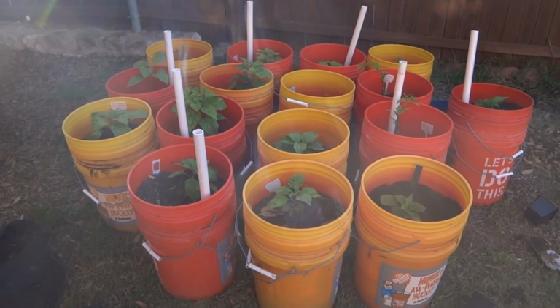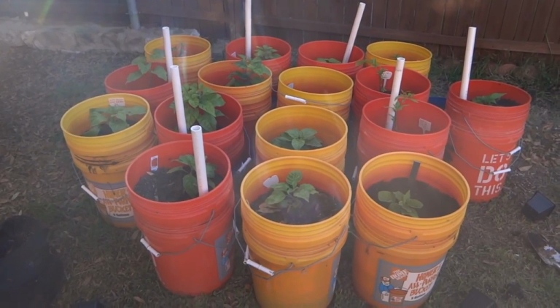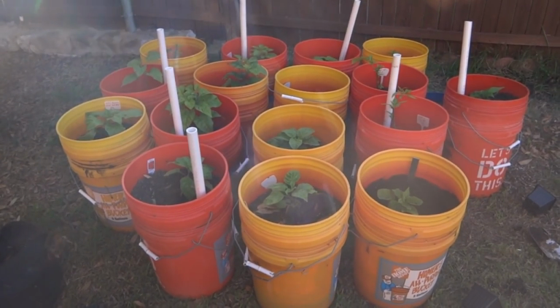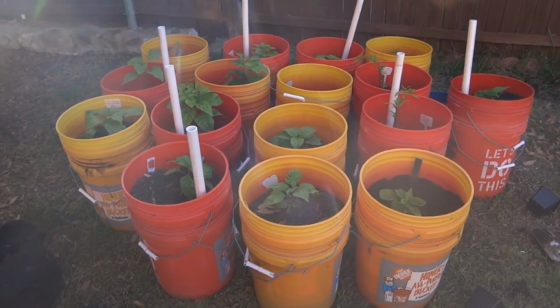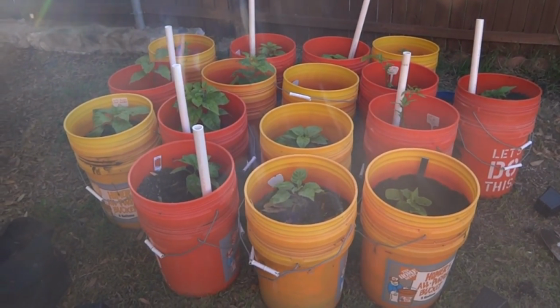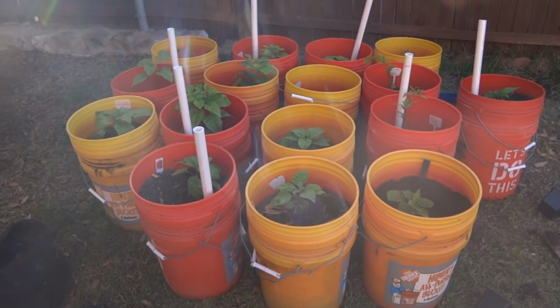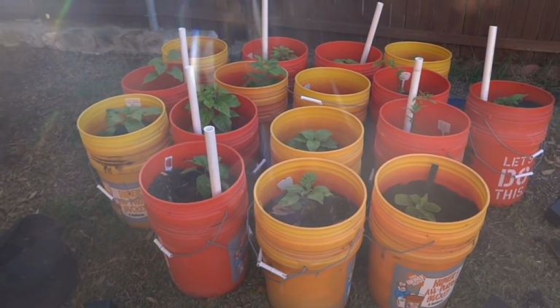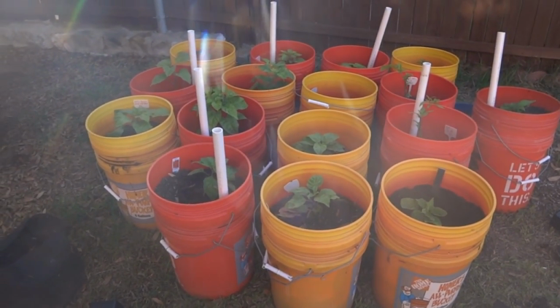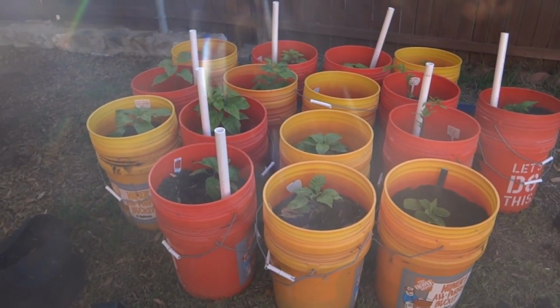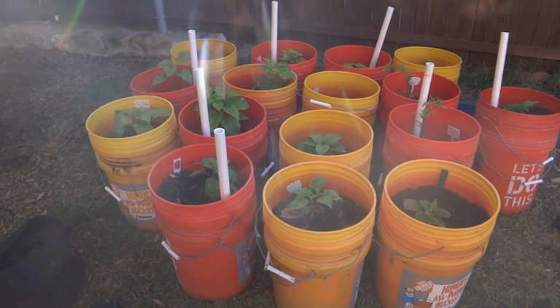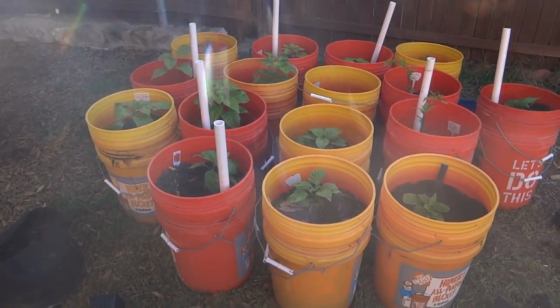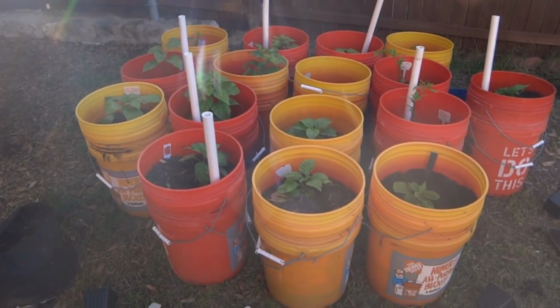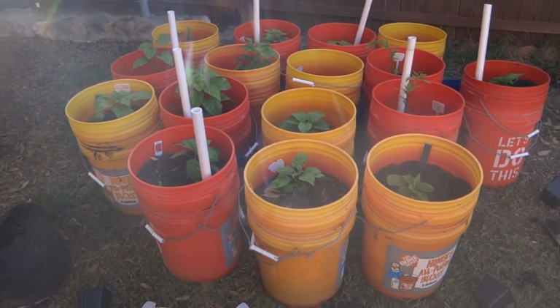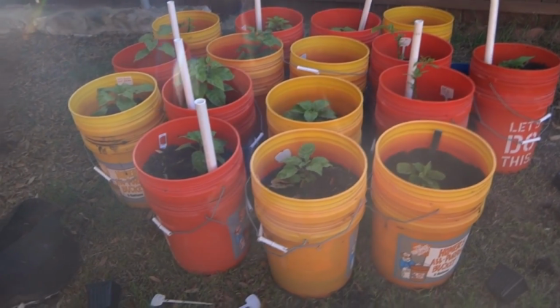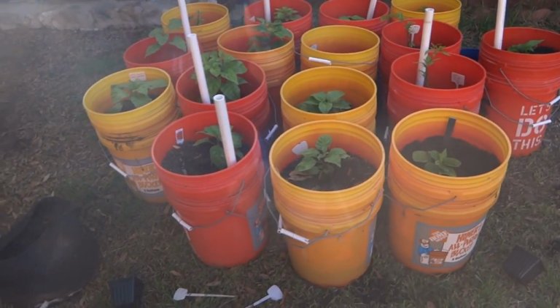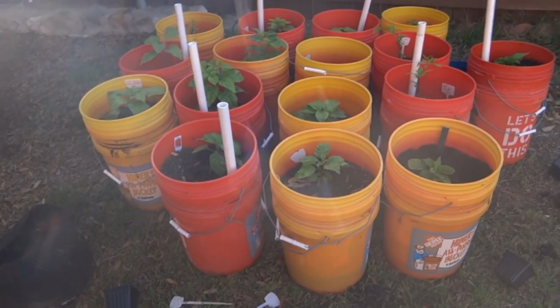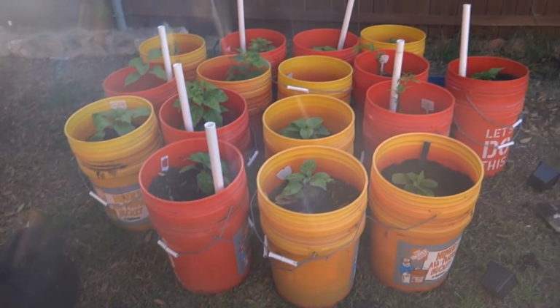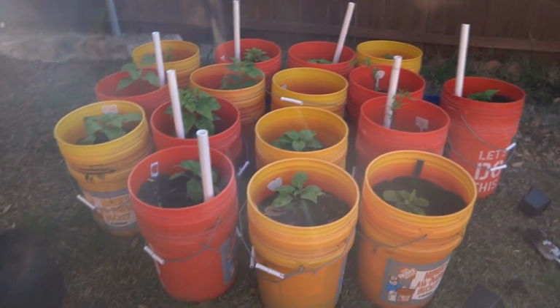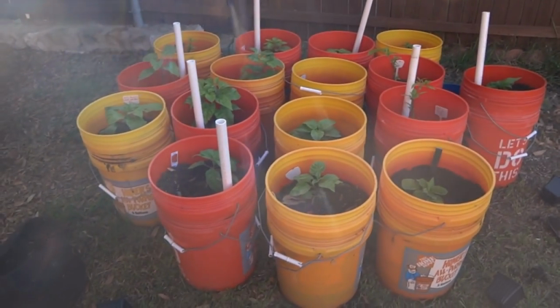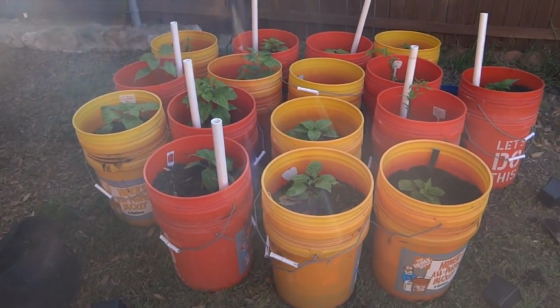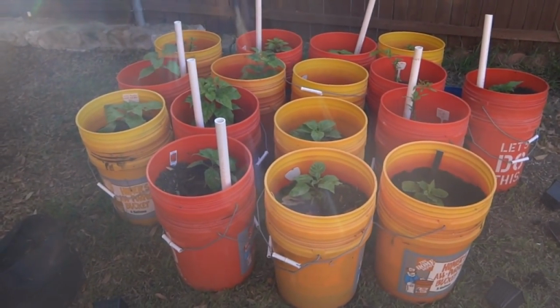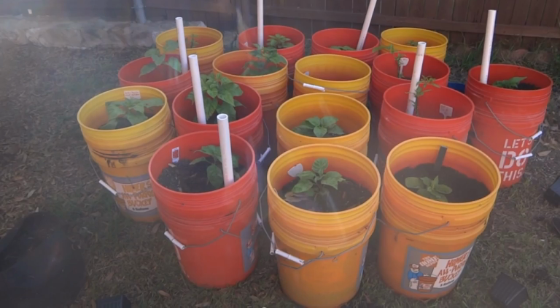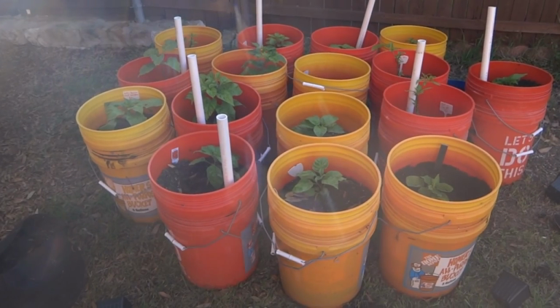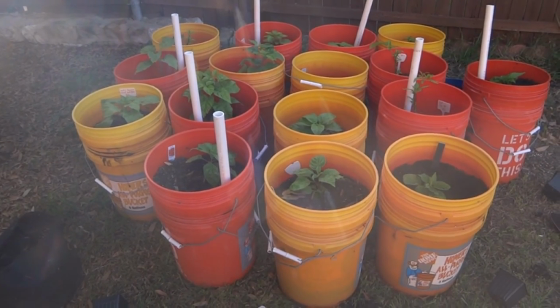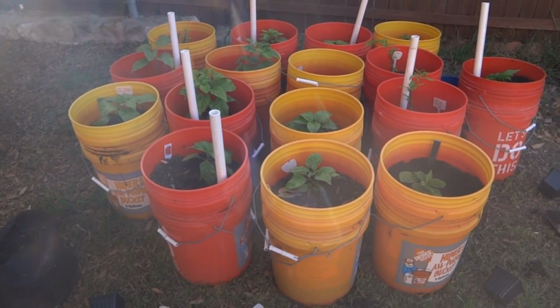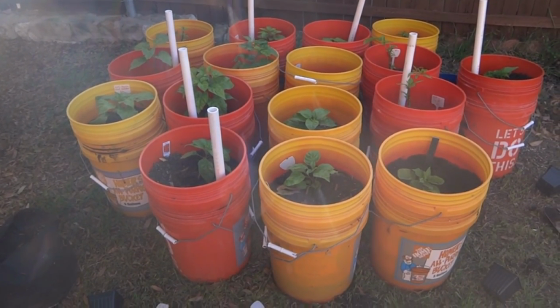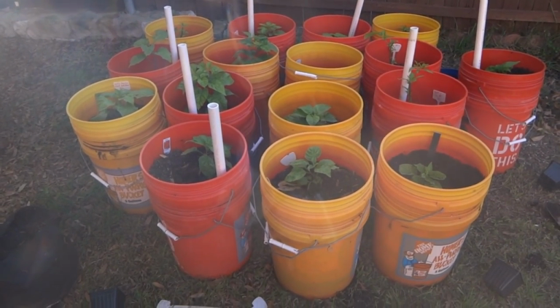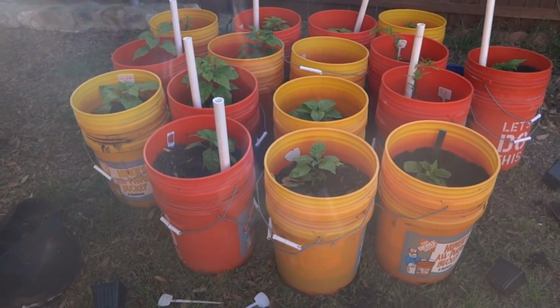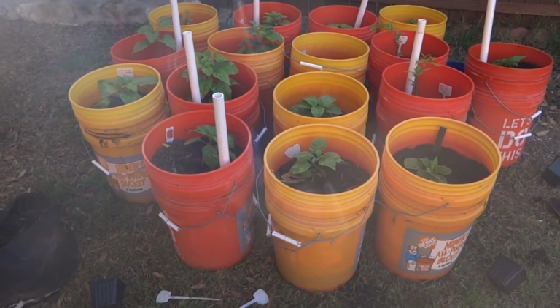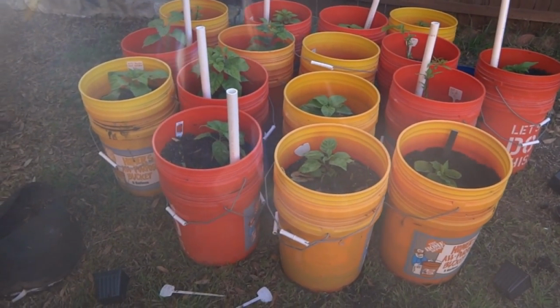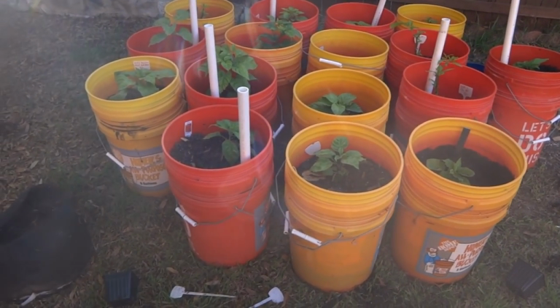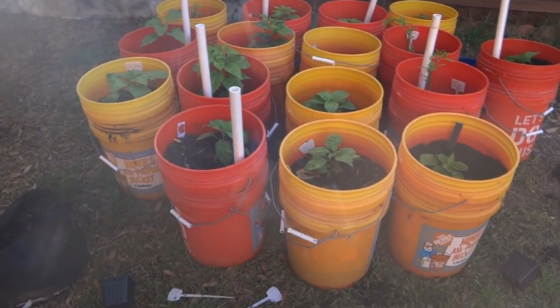Hey everybody, today is April 27th, 2017, and here is update number six. There's really not much going on today, but a few people have asked how my plants were doing, so I thought I would just give an update.